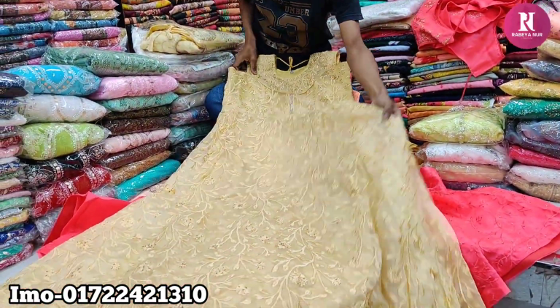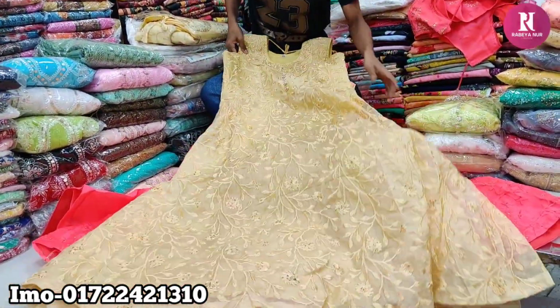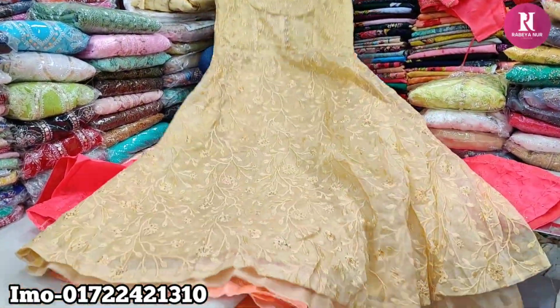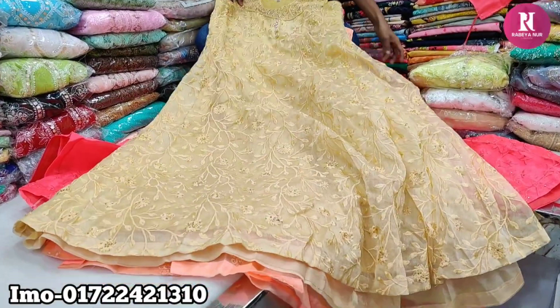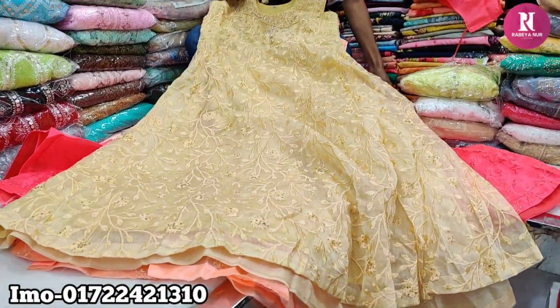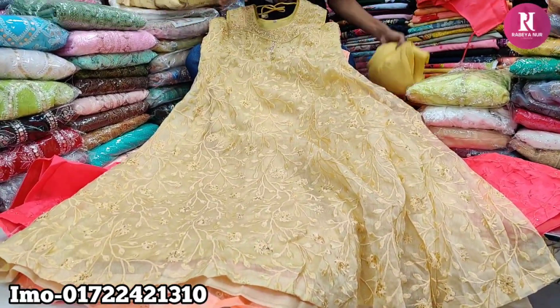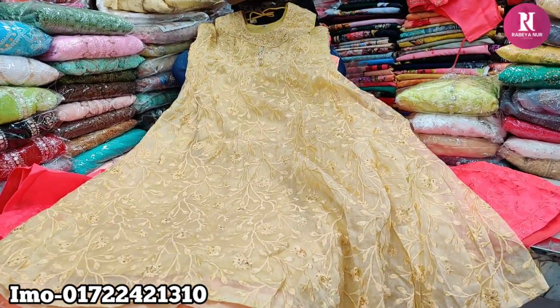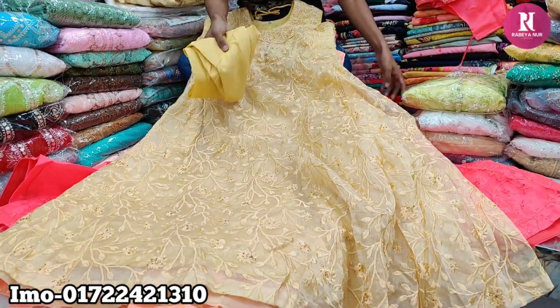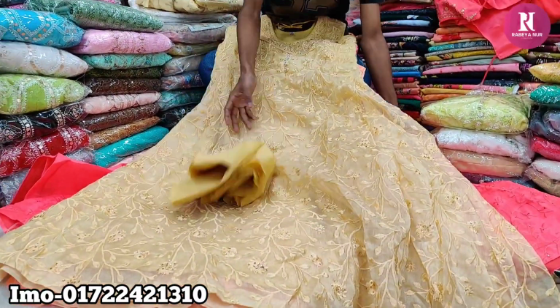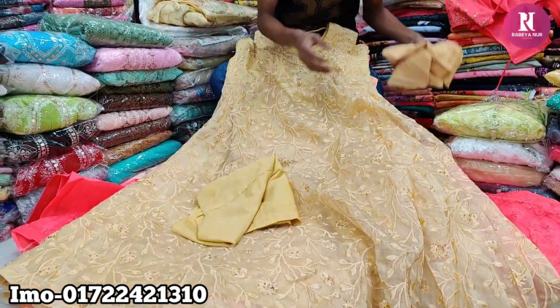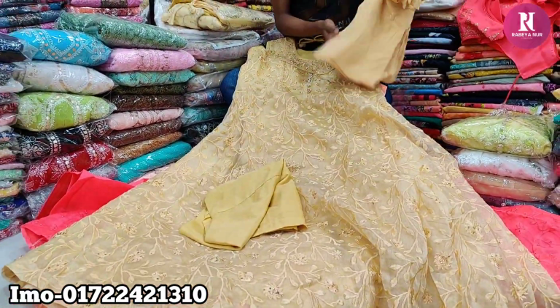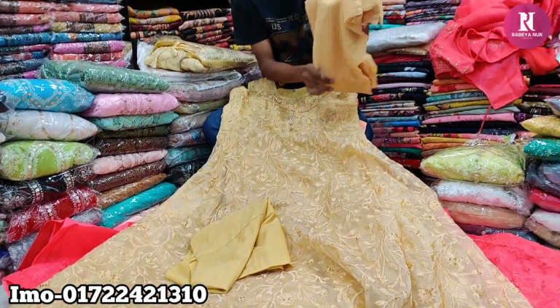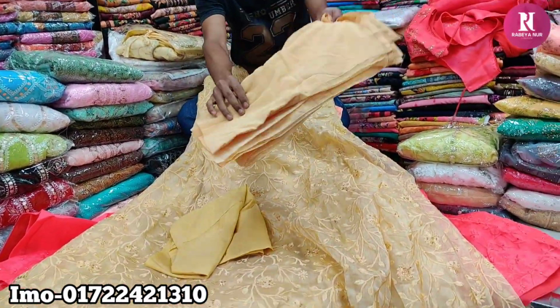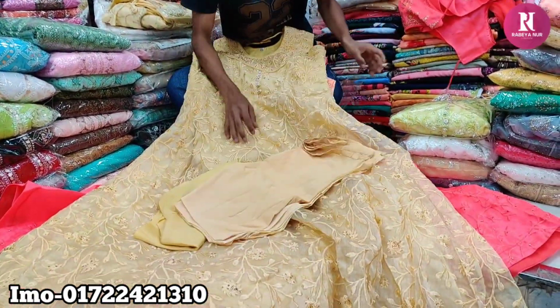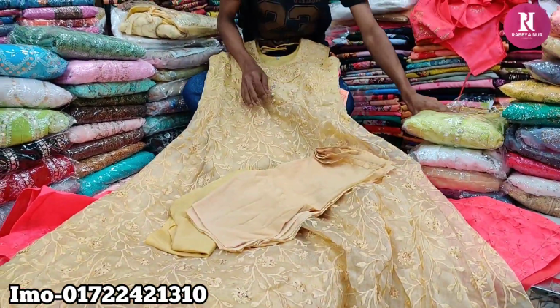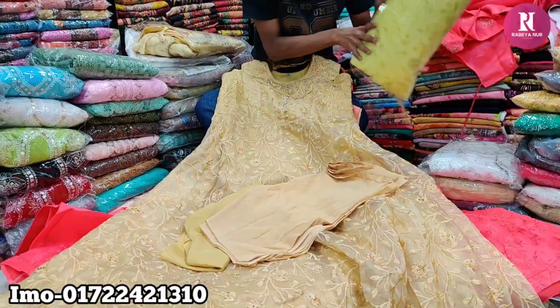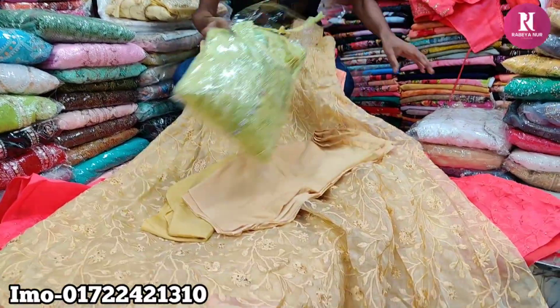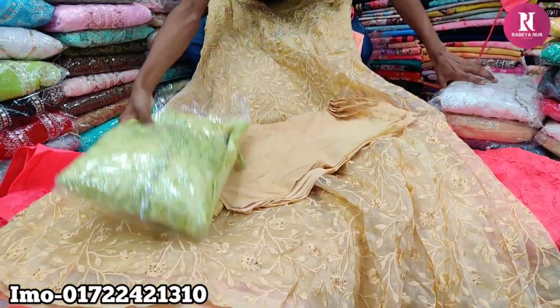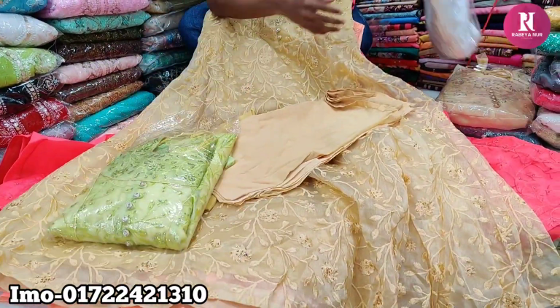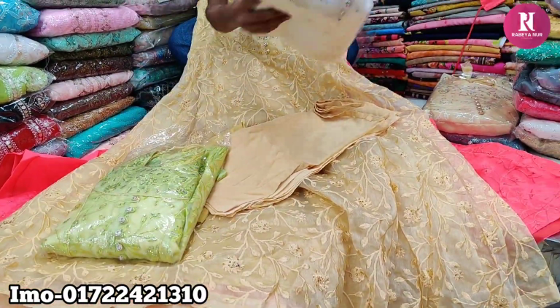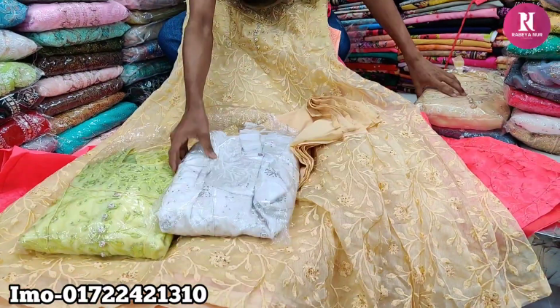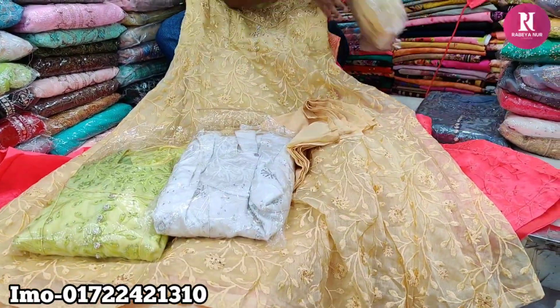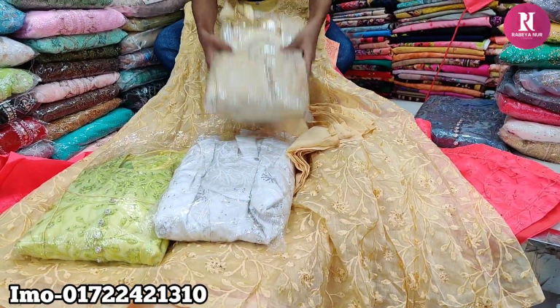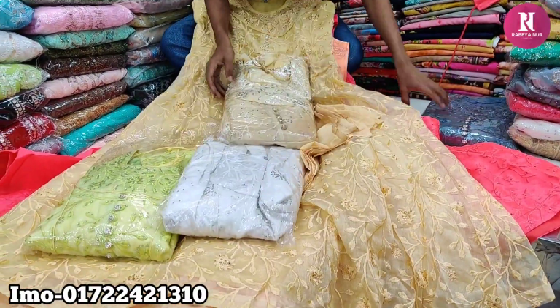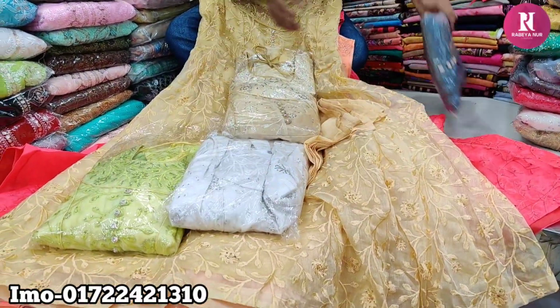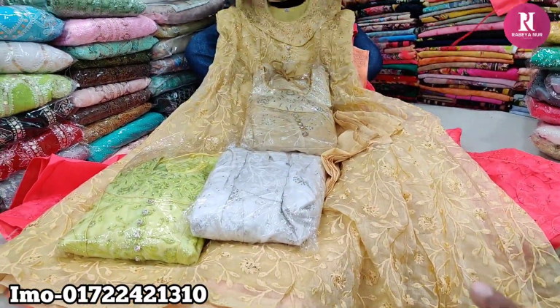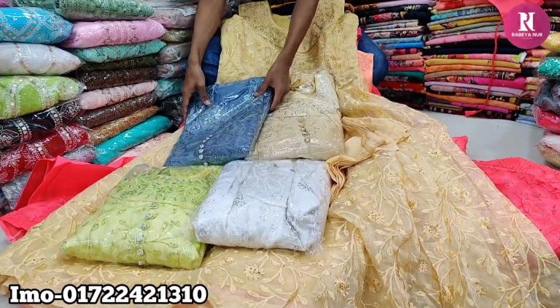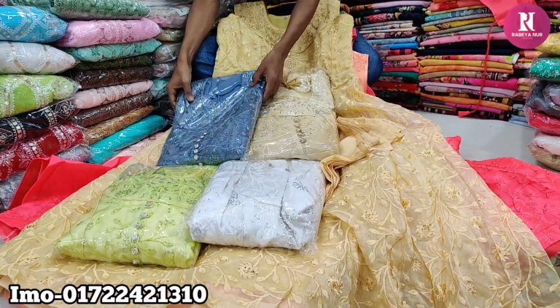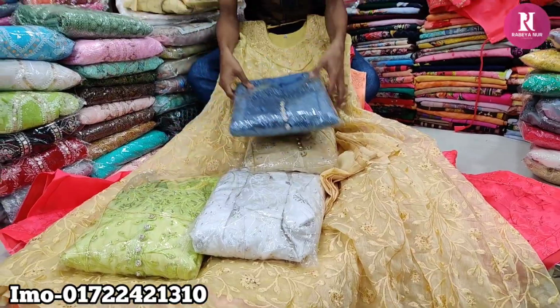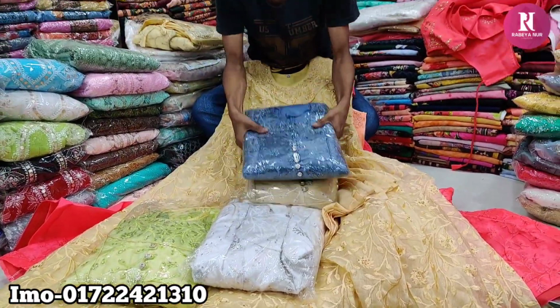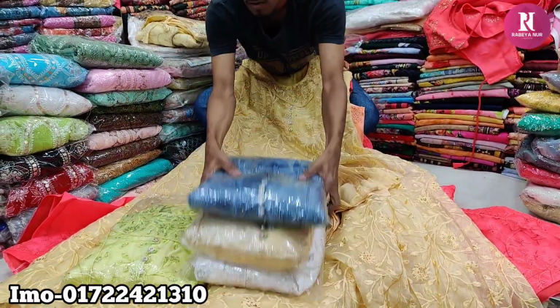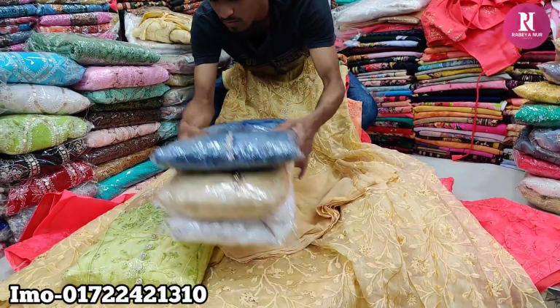Now it is only 8500. The colors available are: LEMON color, WHITE color, HALKA GOLDEN, and ASH color. The price is only 8500.